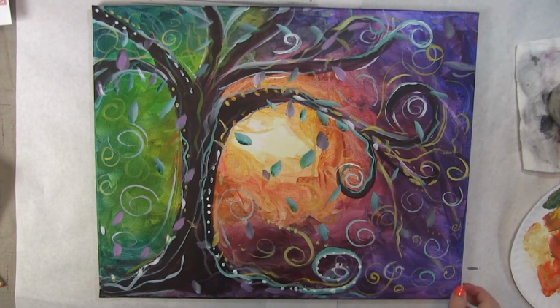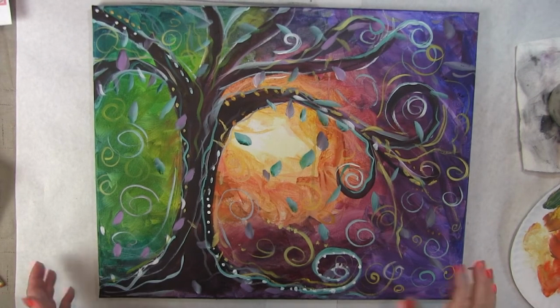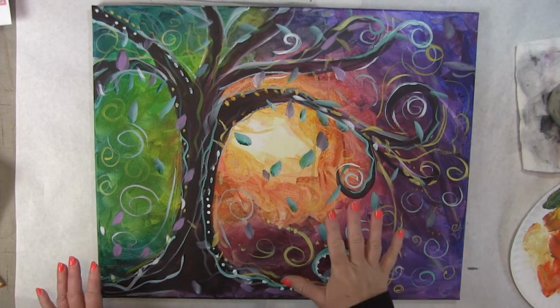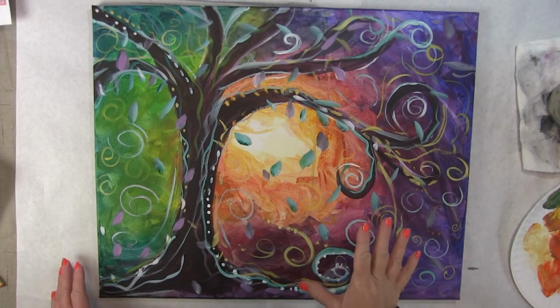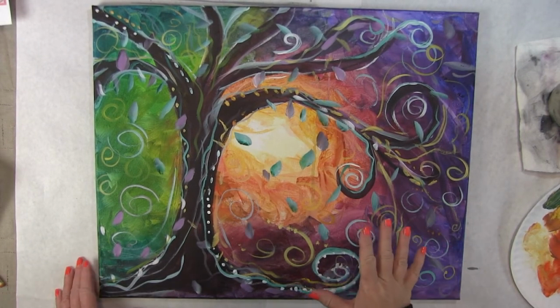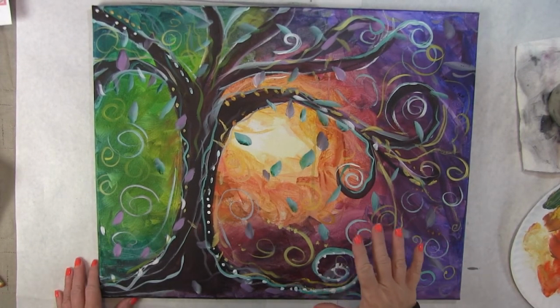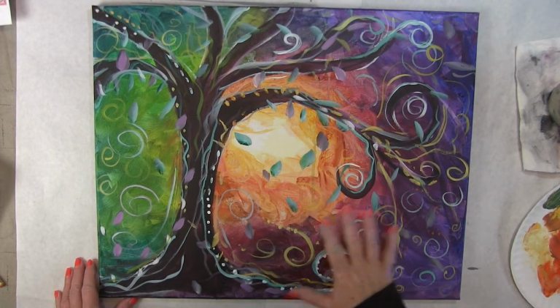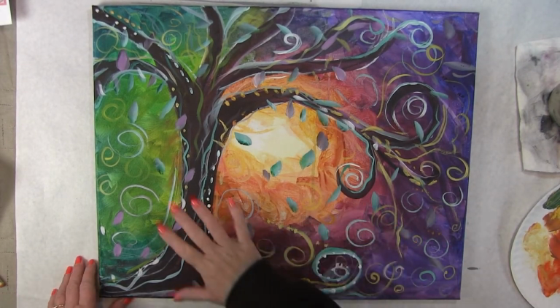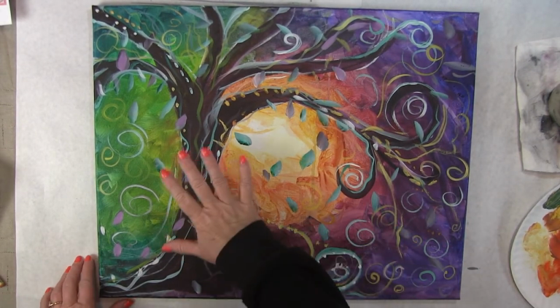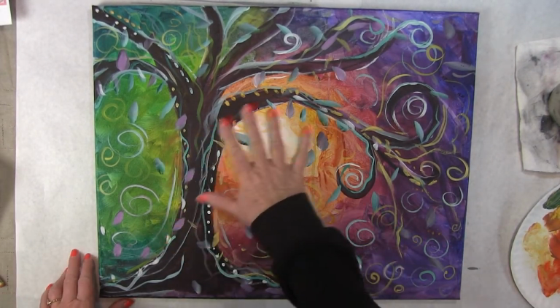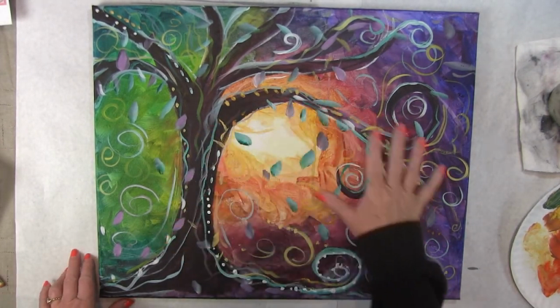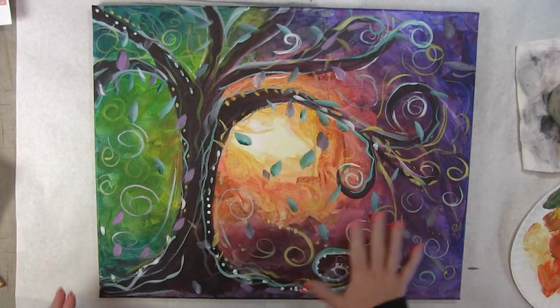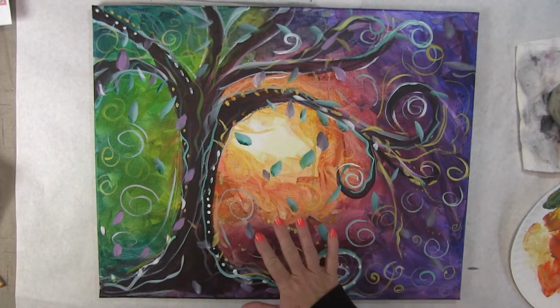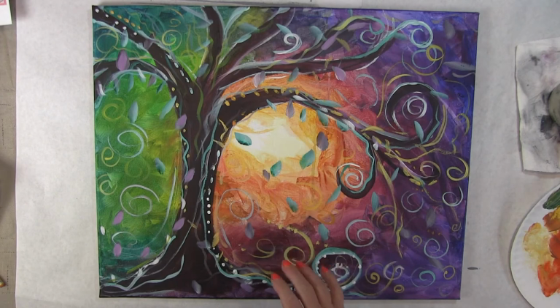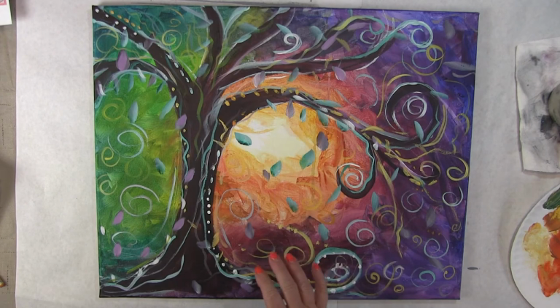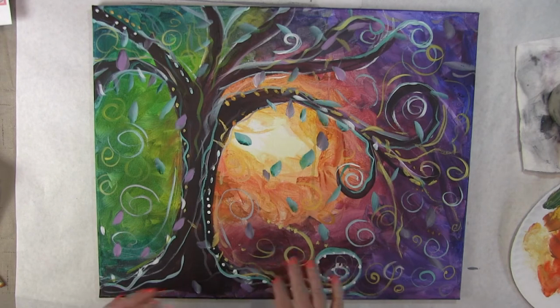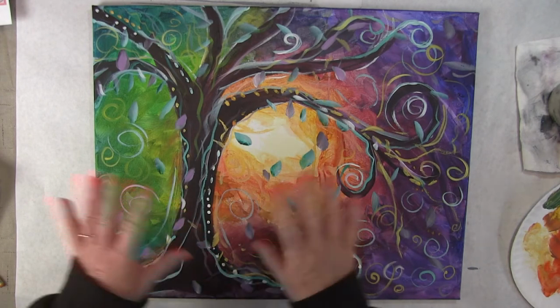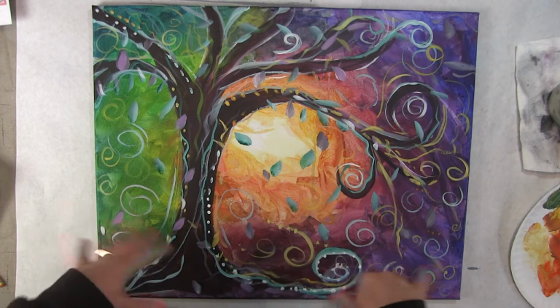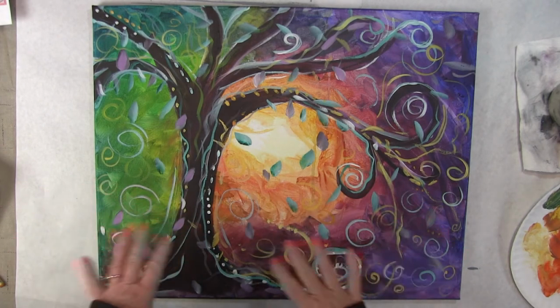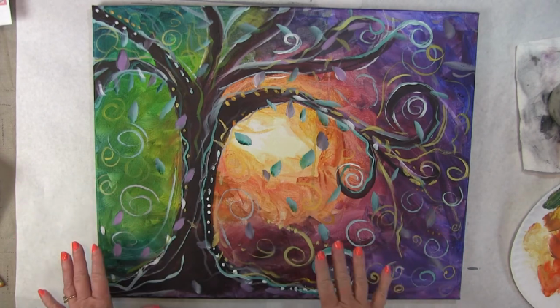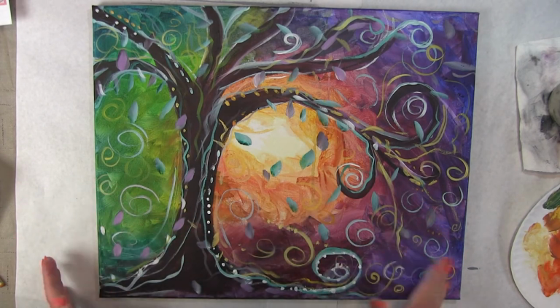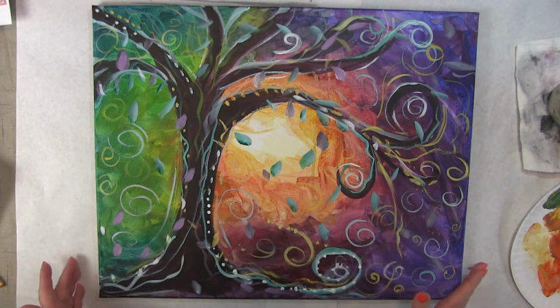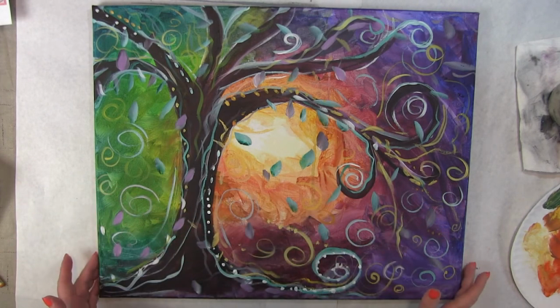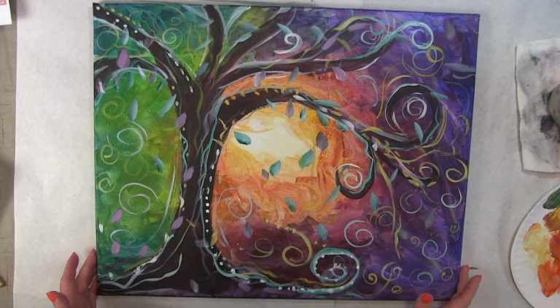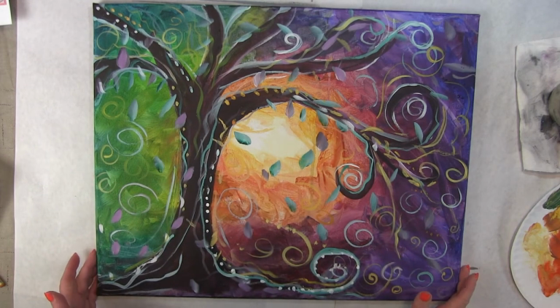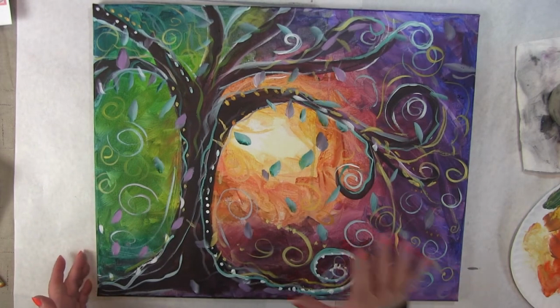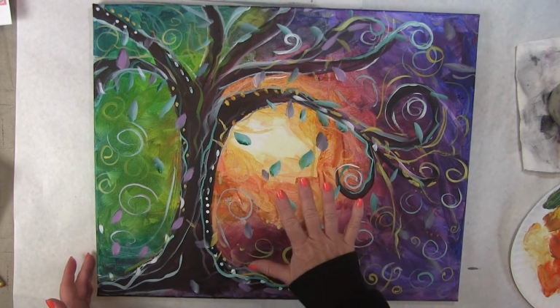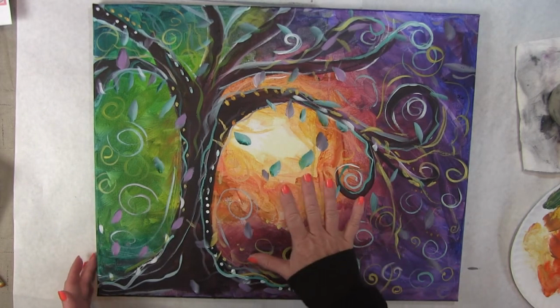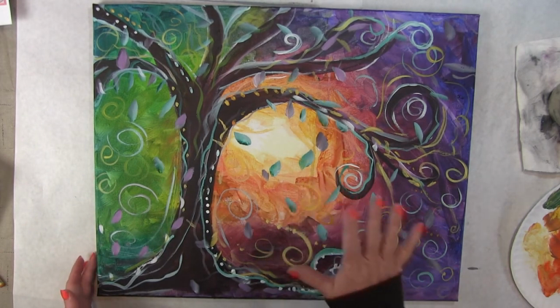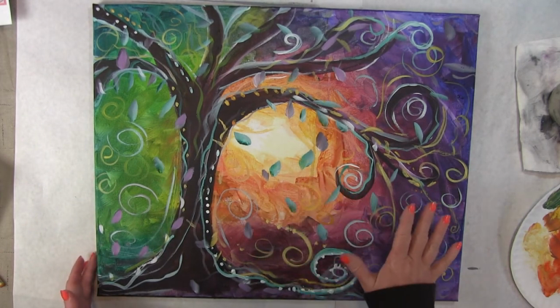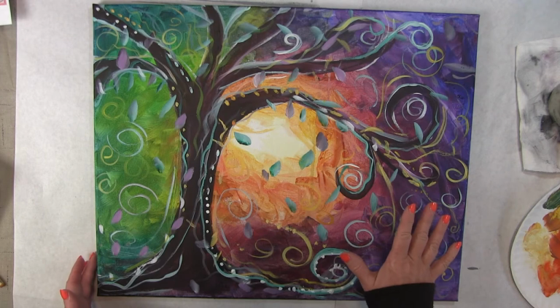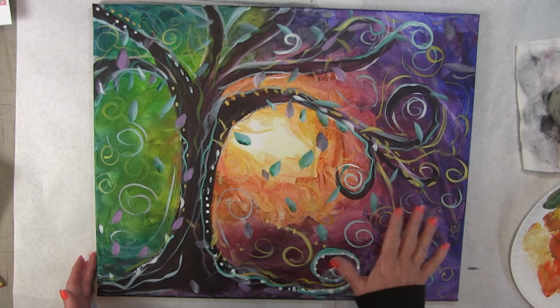Hi guys. Today I'm going to teach you how to paint this whimsical tree. This is a whimsical tree that I did in the springtime.